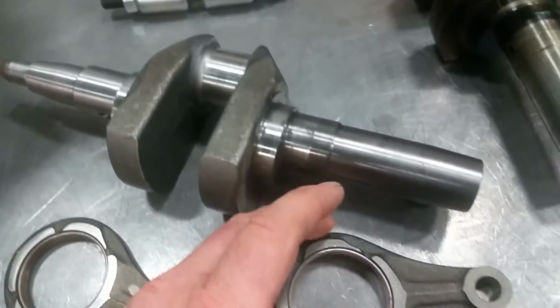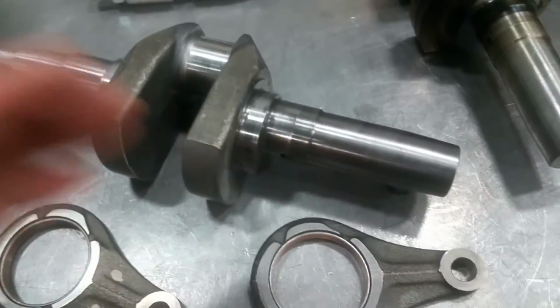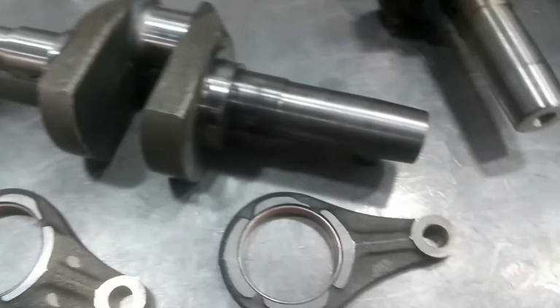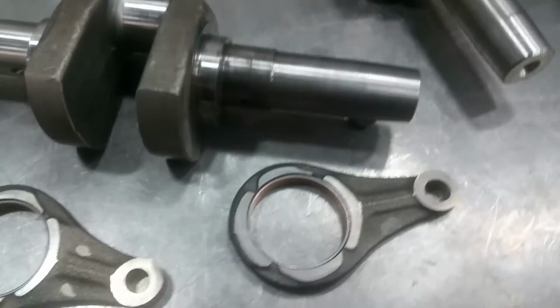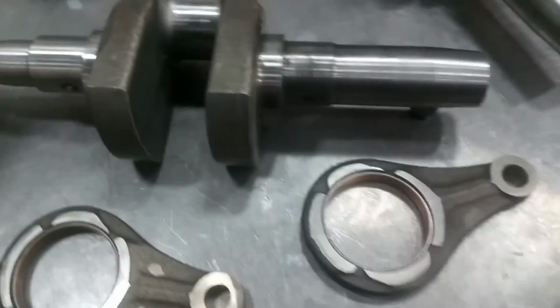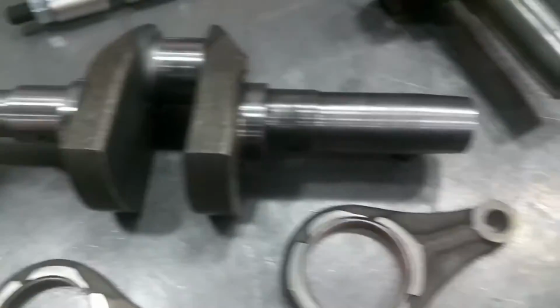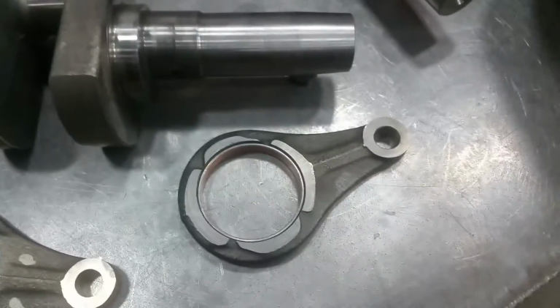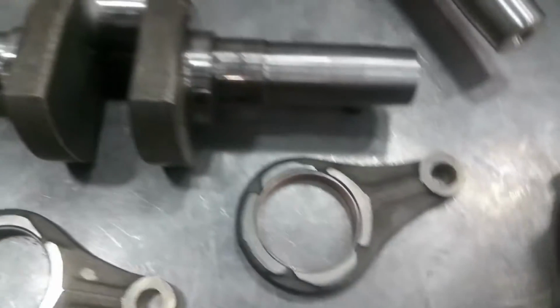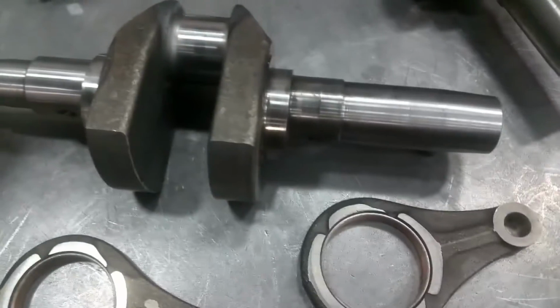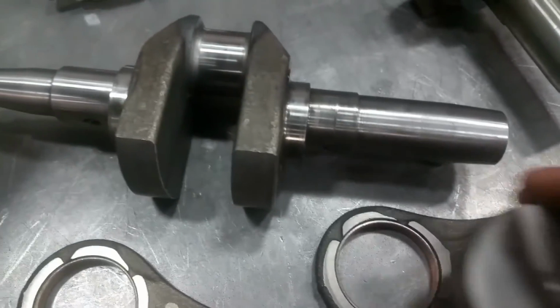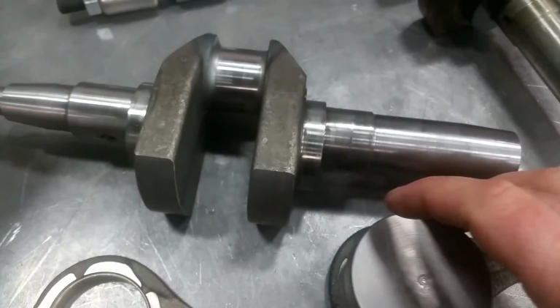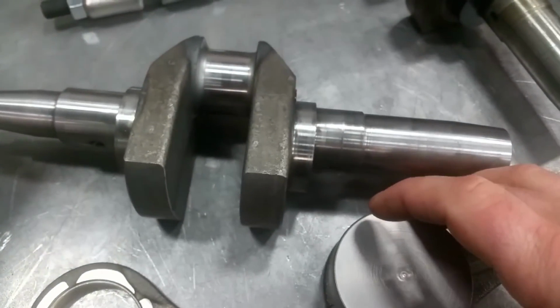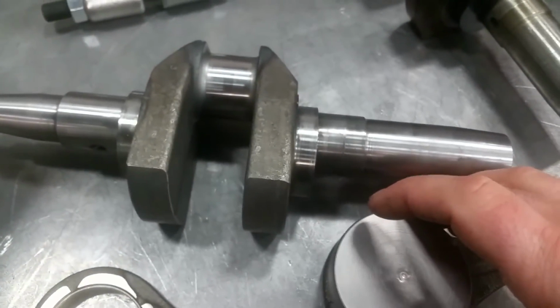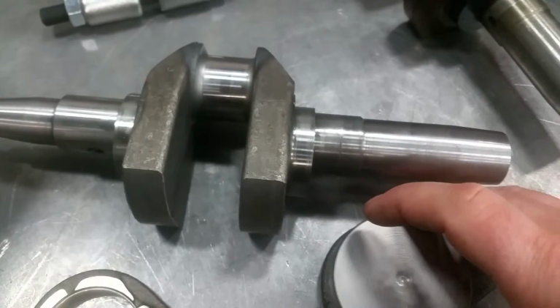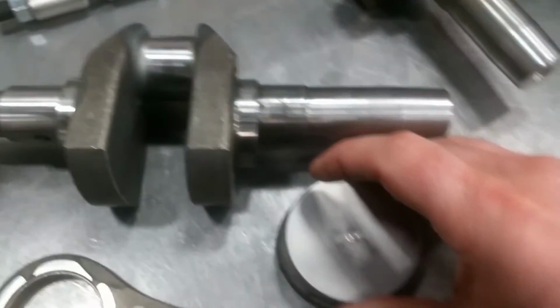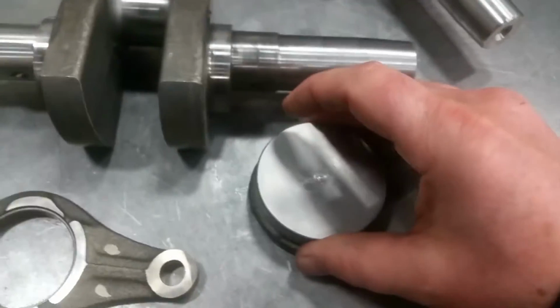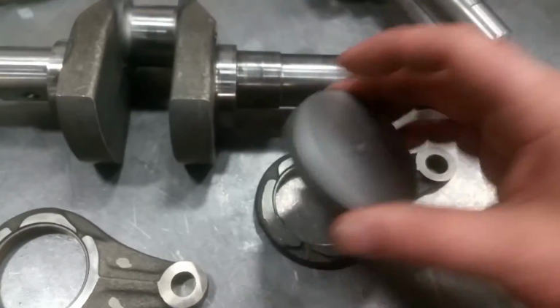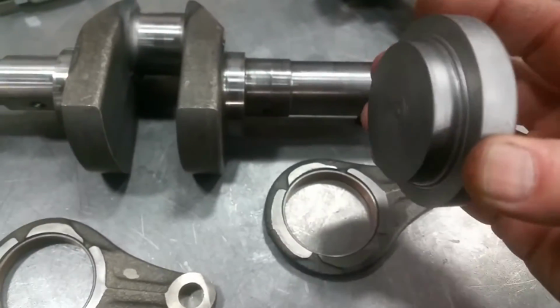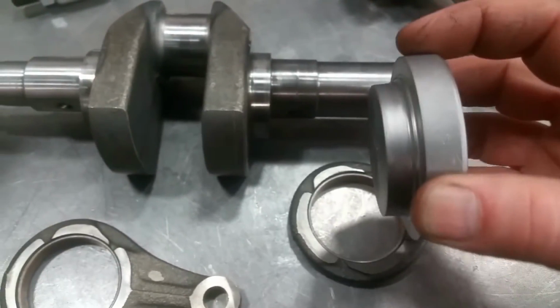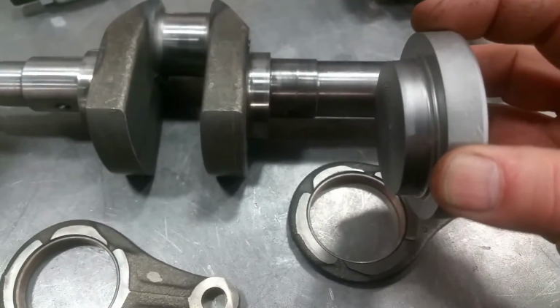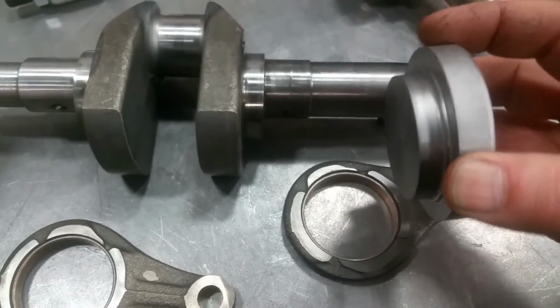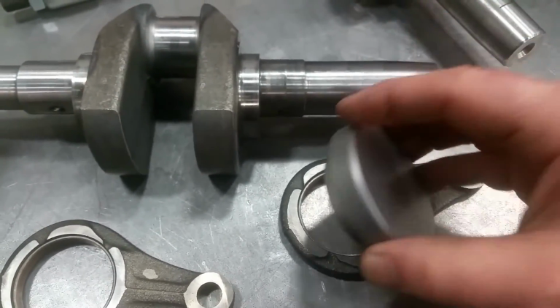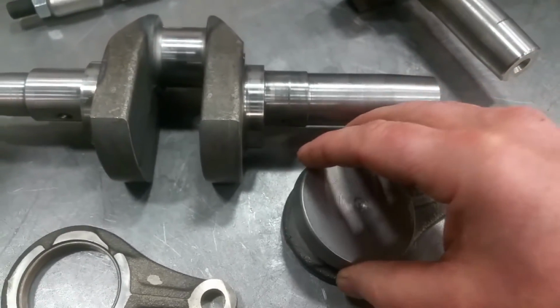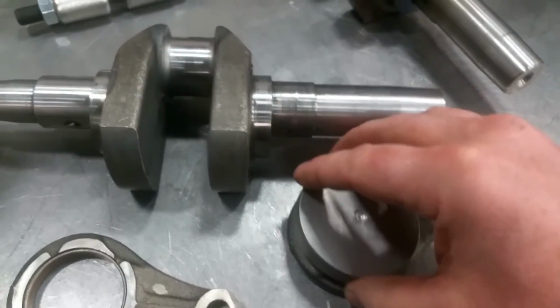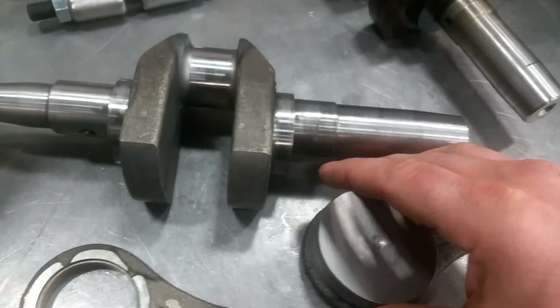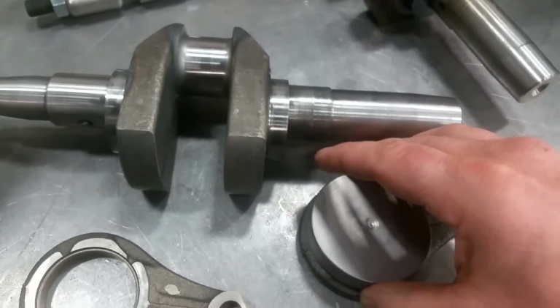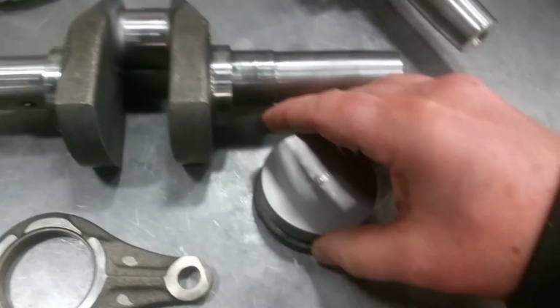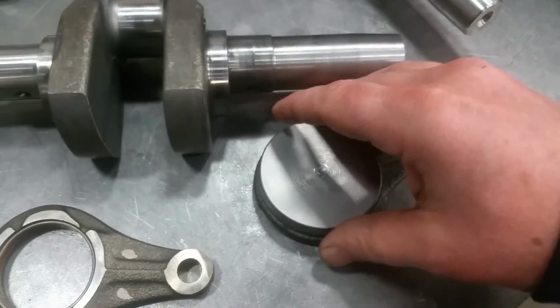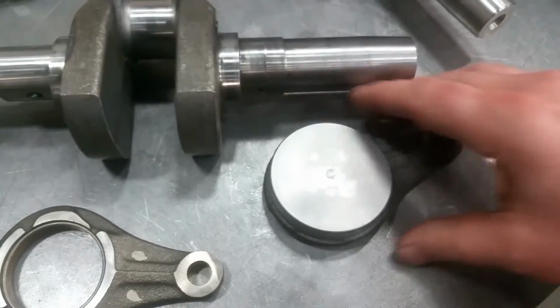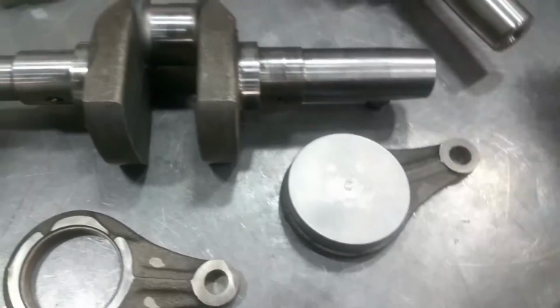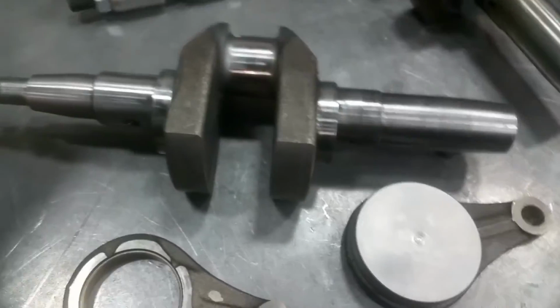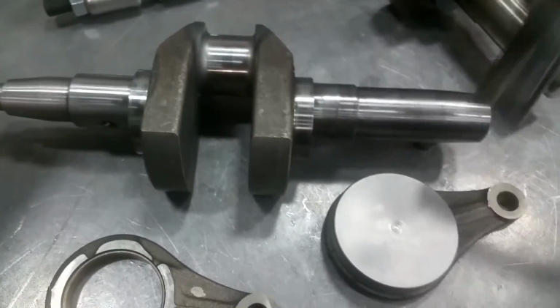We use a special driver to install them. The bushings are easy to get out — you can just knock them sideways — but this driver has a shoulder on it that sets or registers the location.